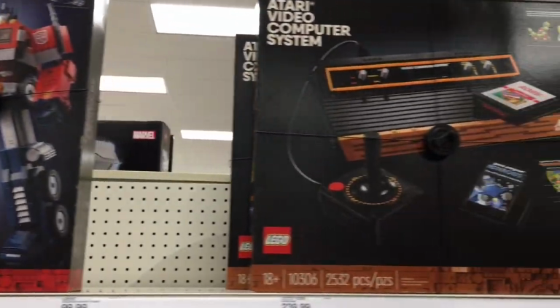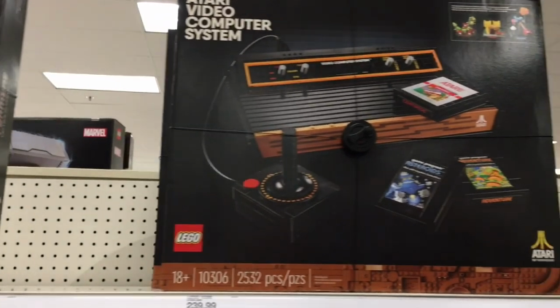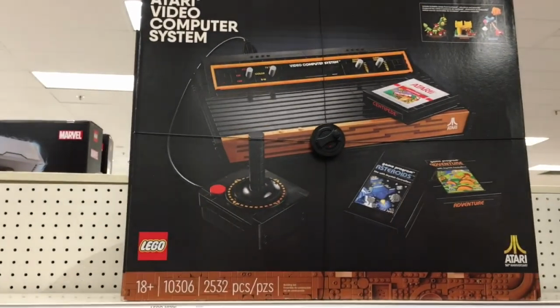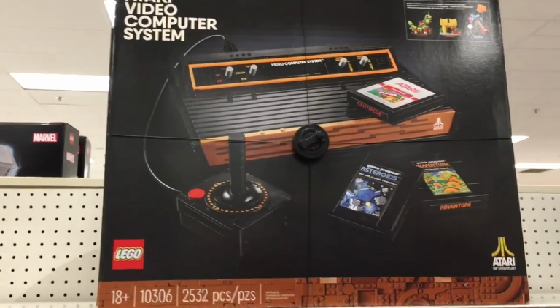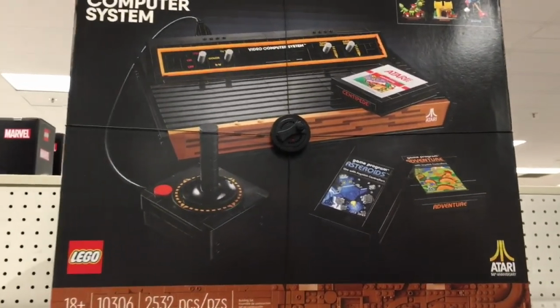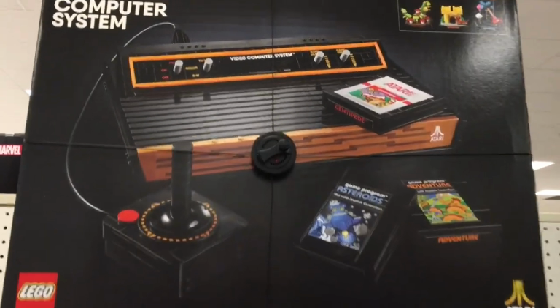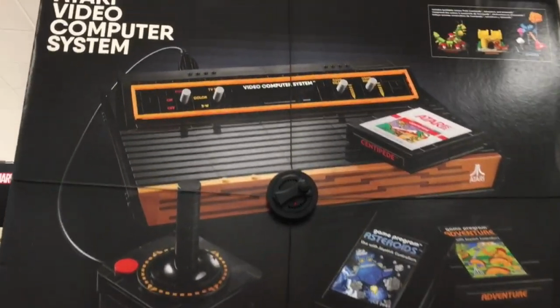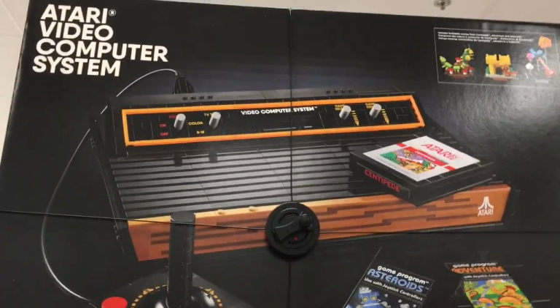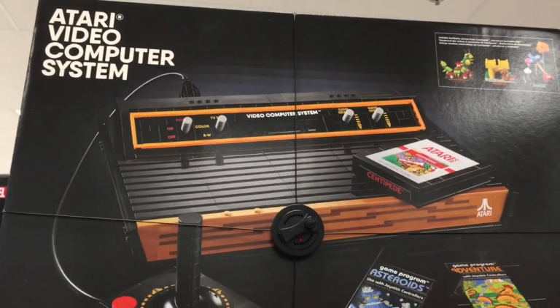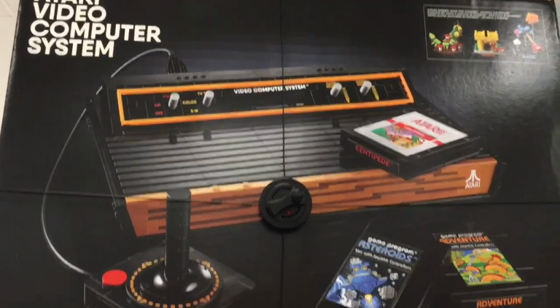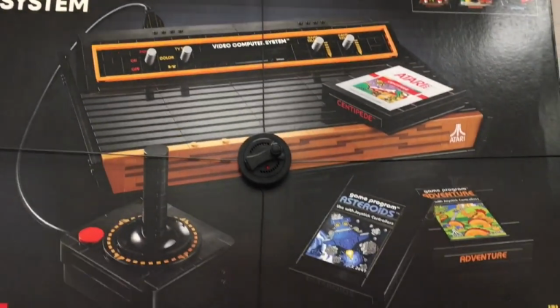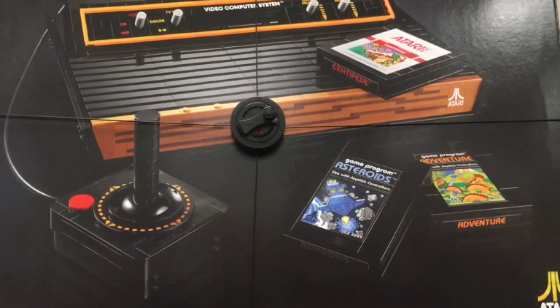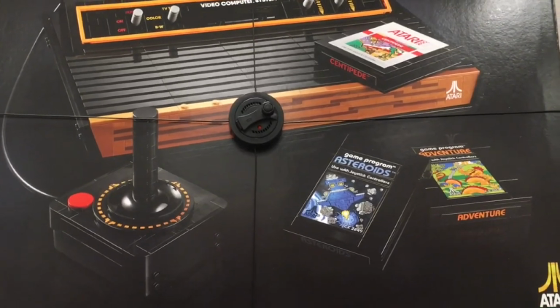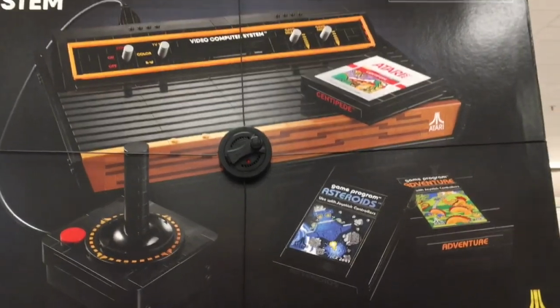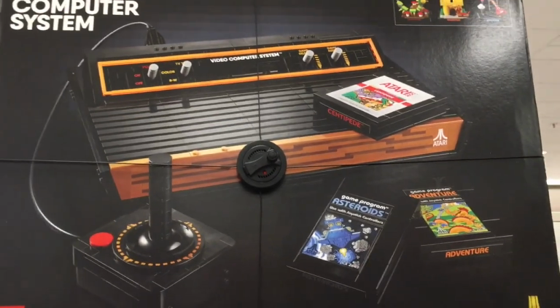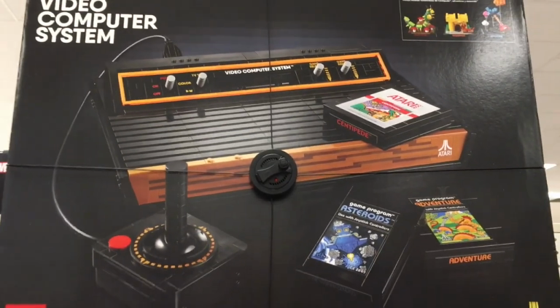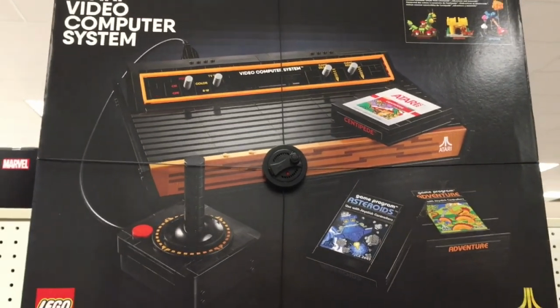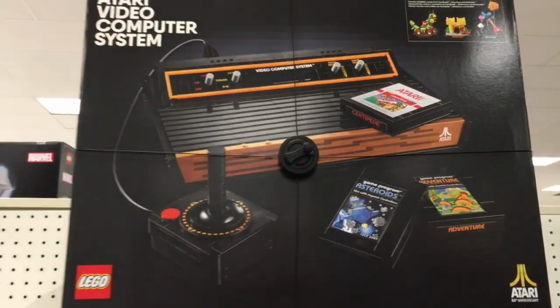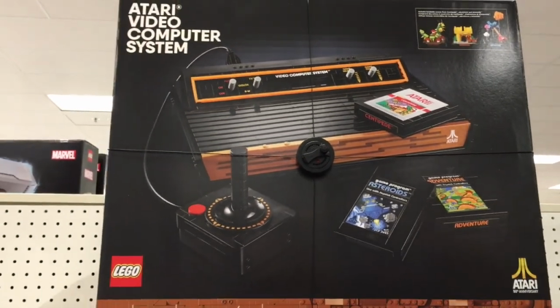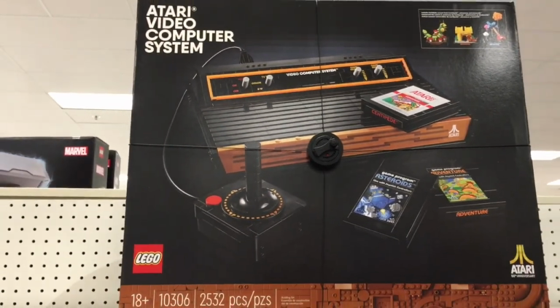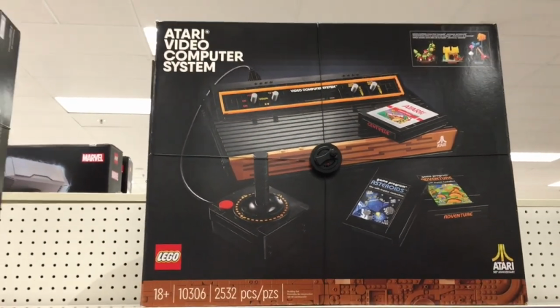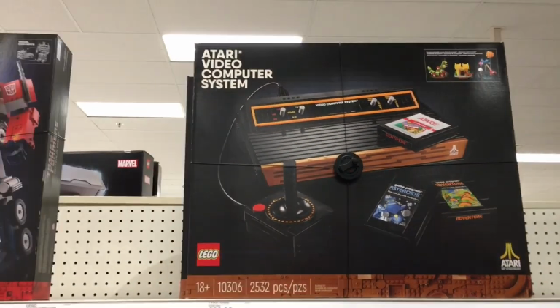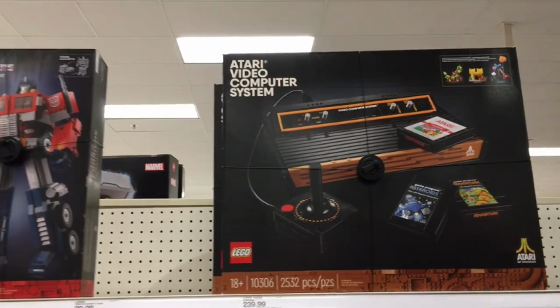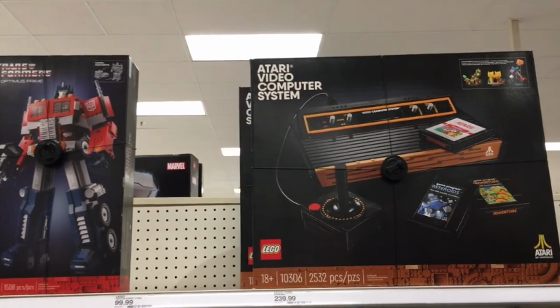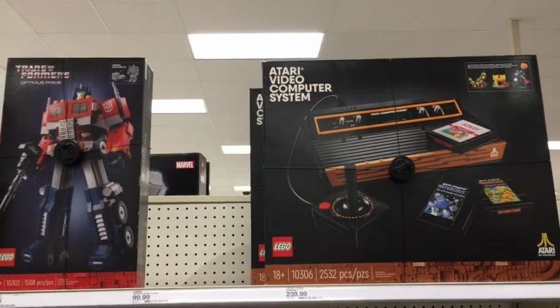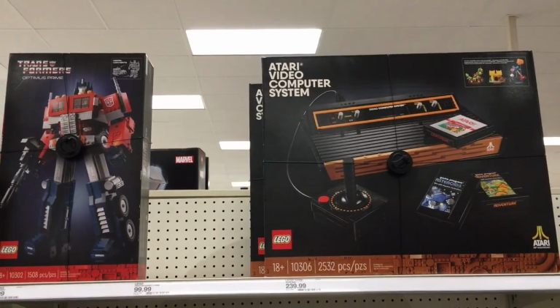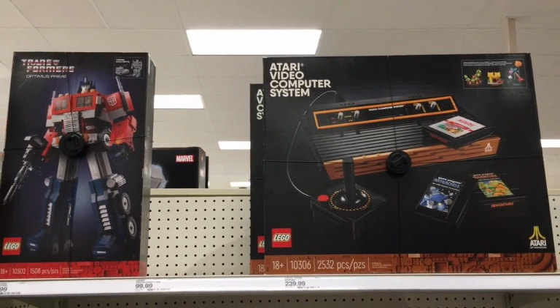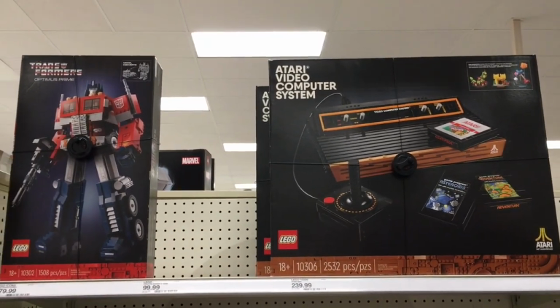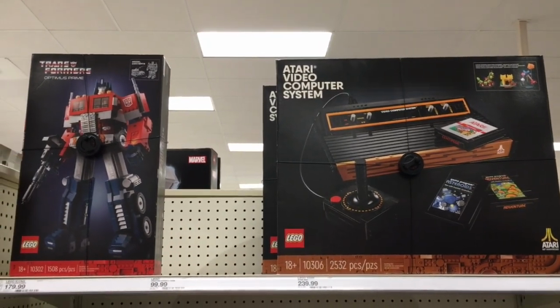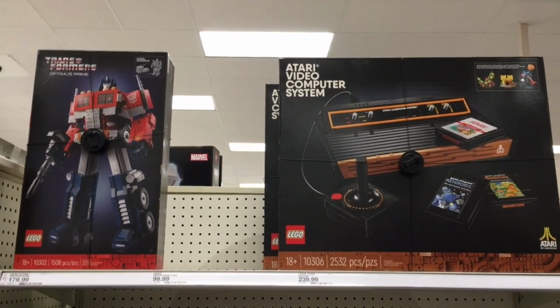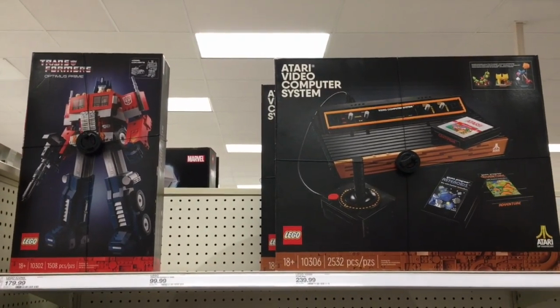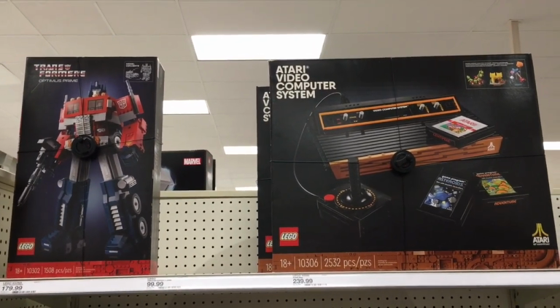And then a quick look at the Lego section. They always have these high class sets for 18 years and up. But look at this old Atari computer cartridge computer system — I've seen pictures, that's pretty cool. And then of course they have Optimus Prime, which is amazing.